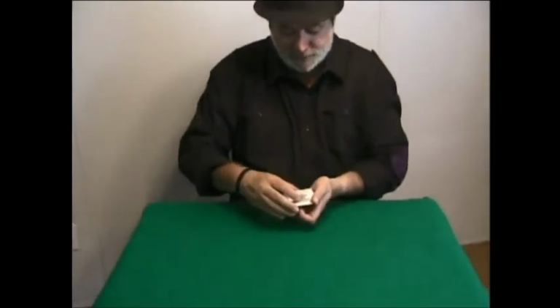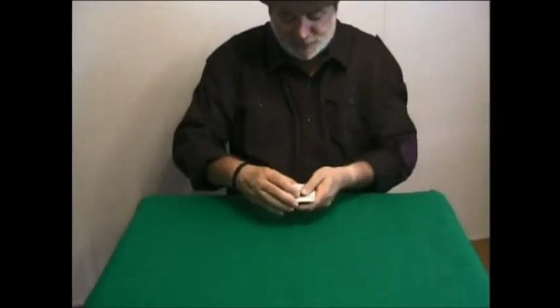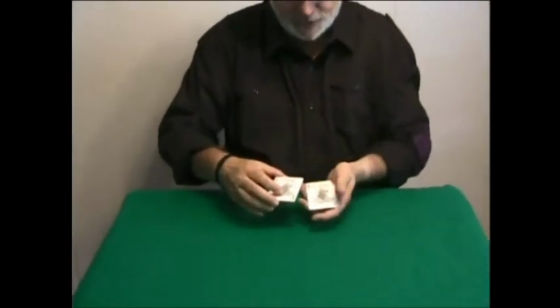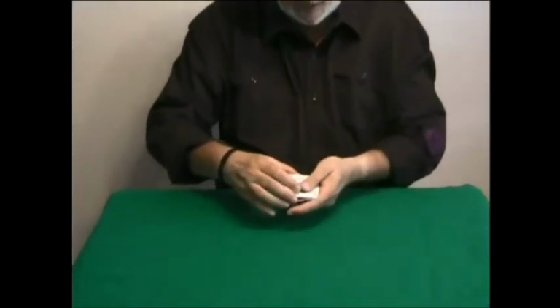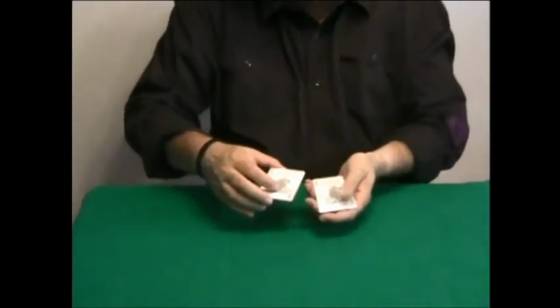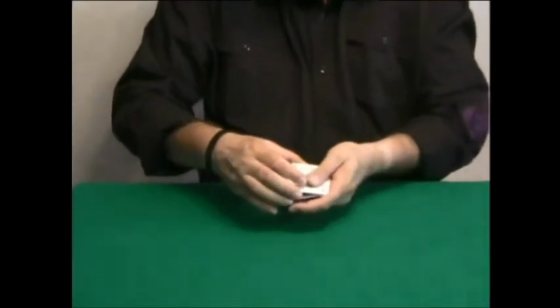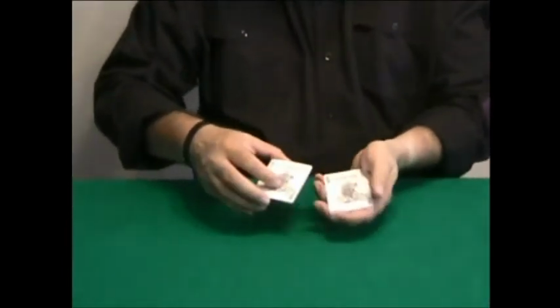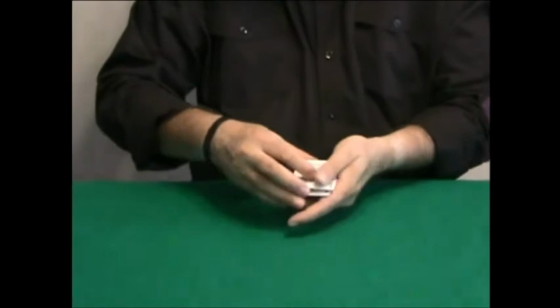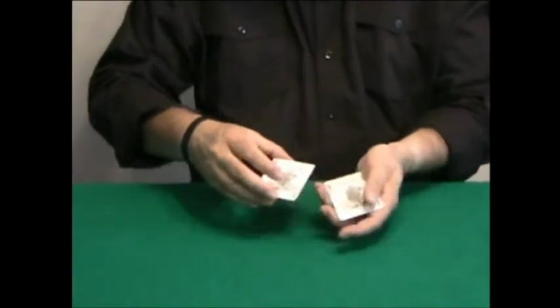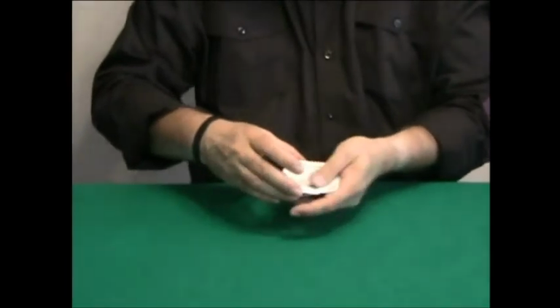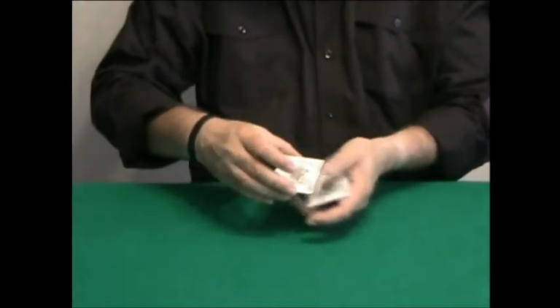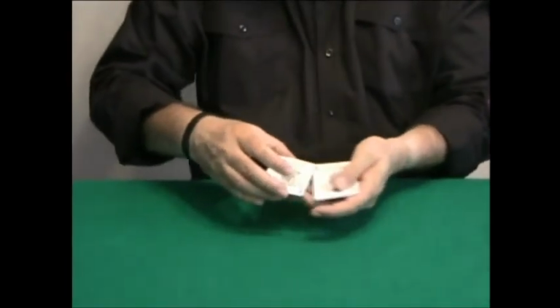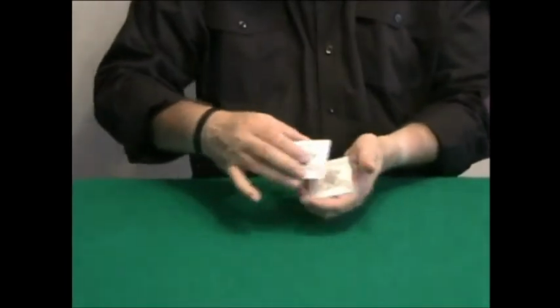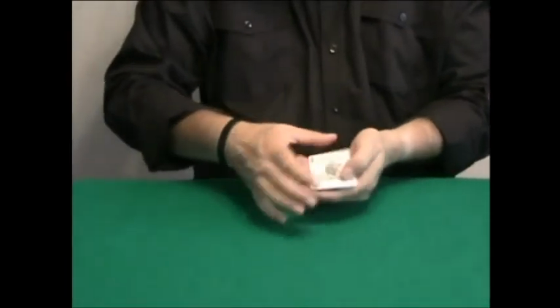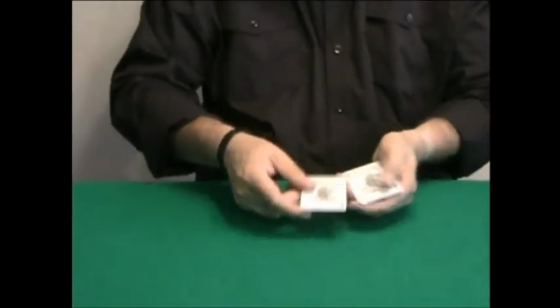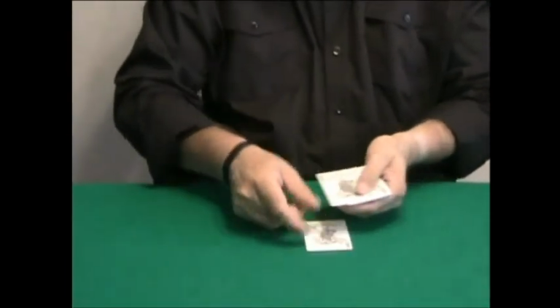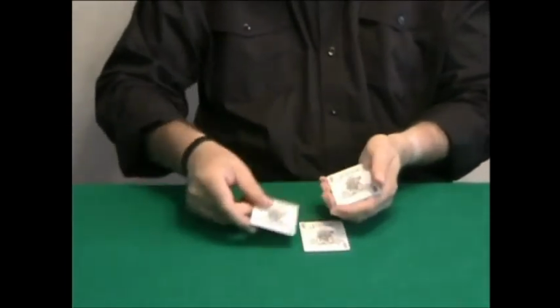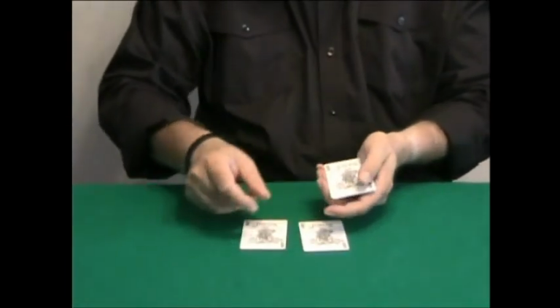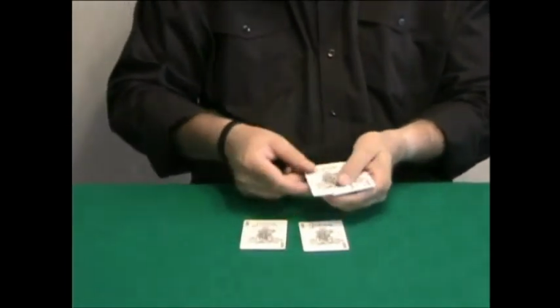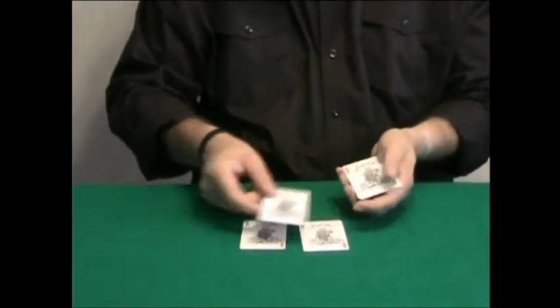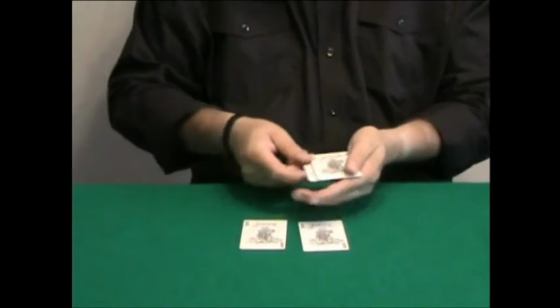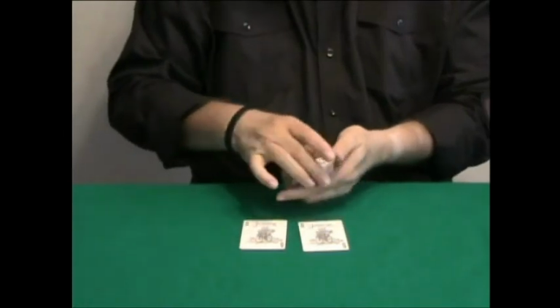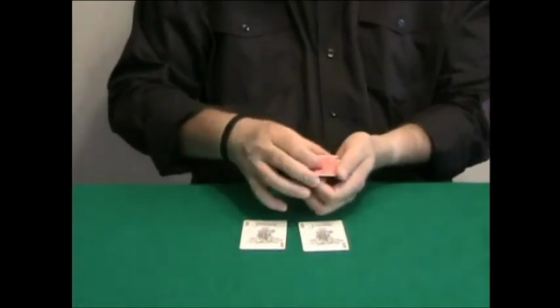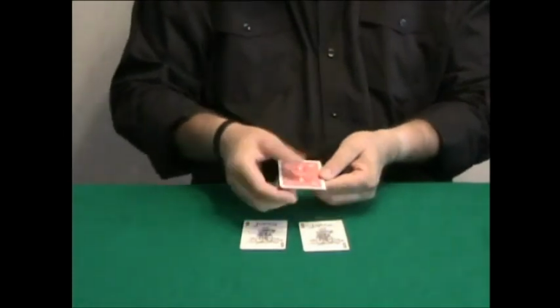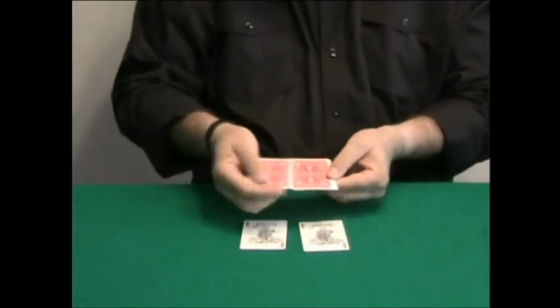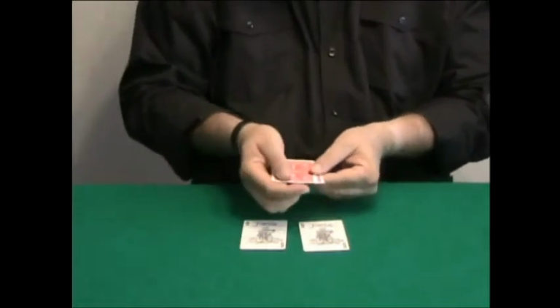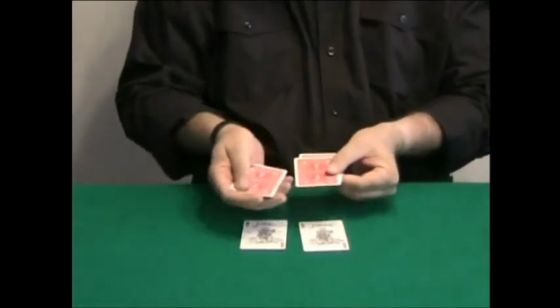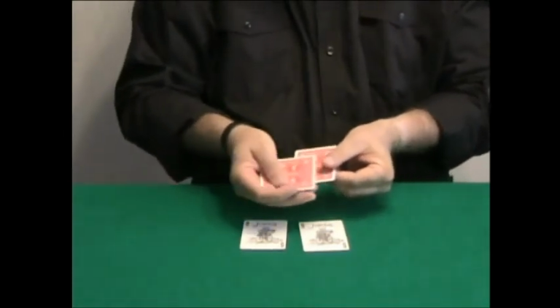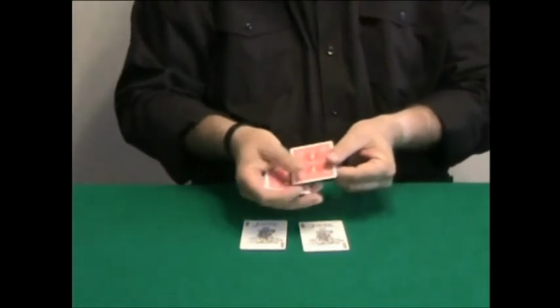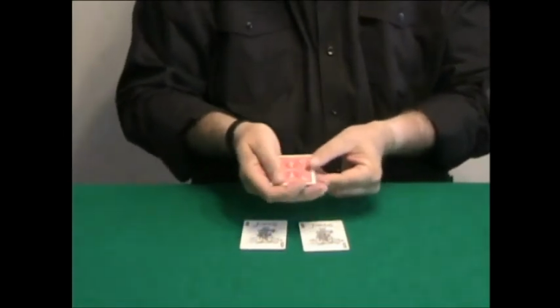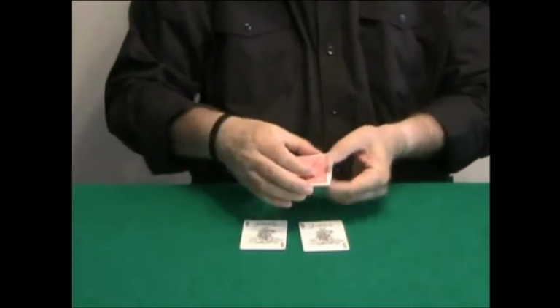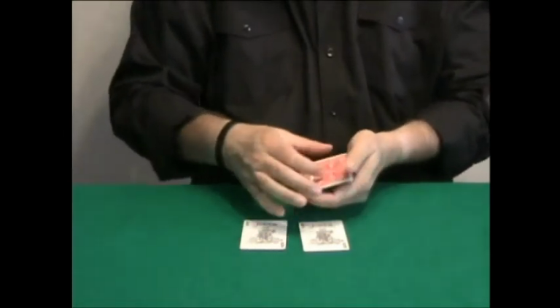You have several jokers, and I'm going to leave two jokers on the table like this. And these are red back cards.